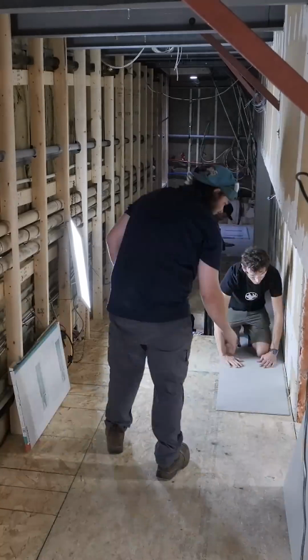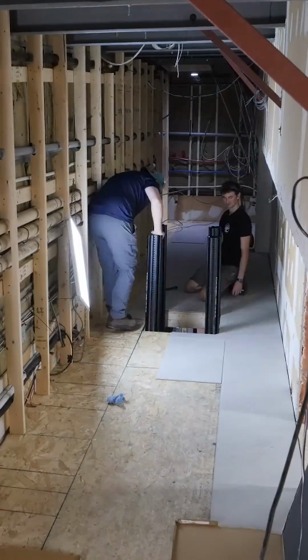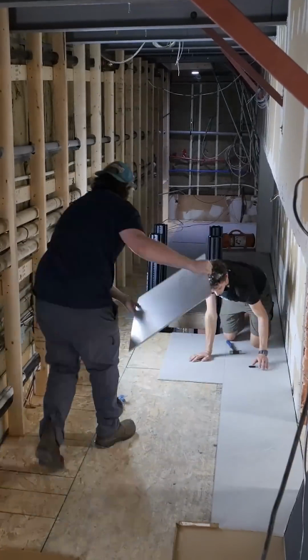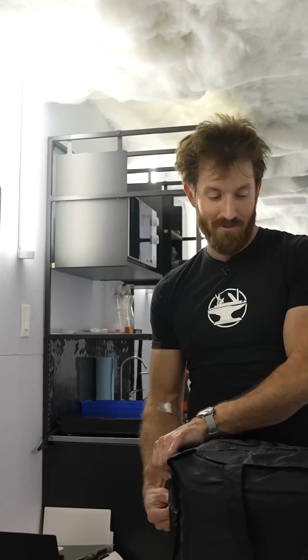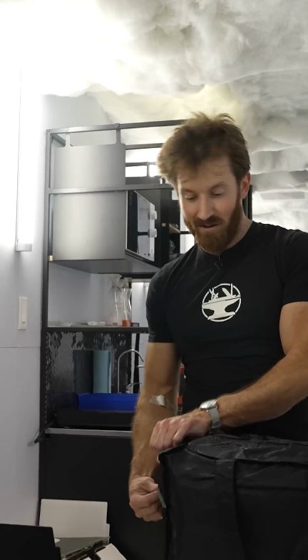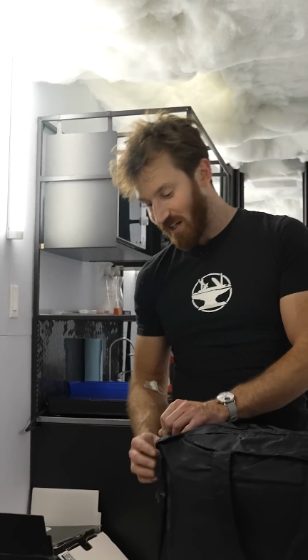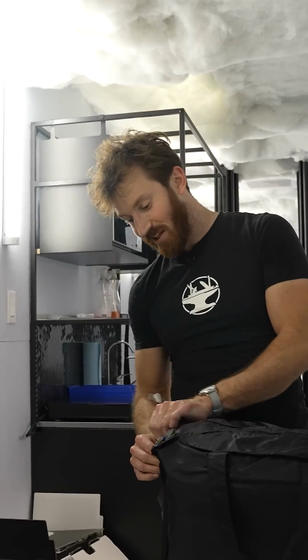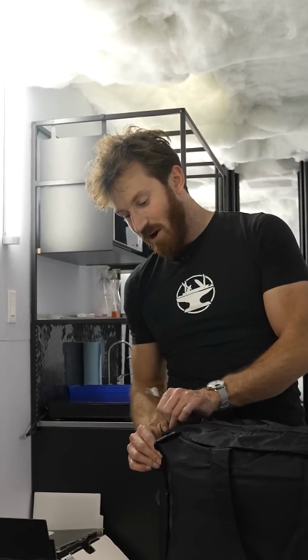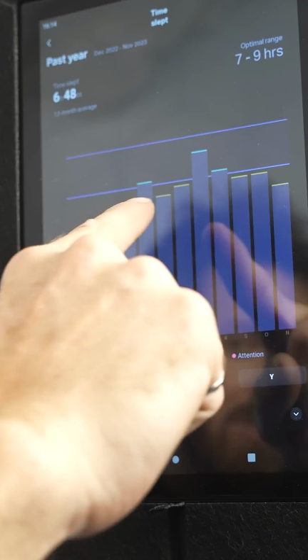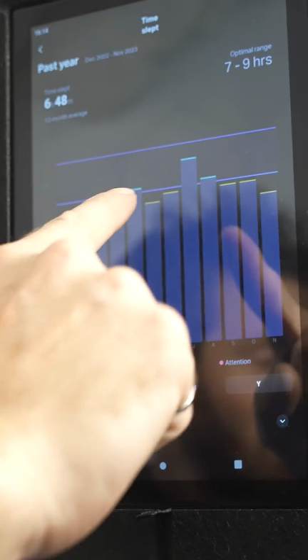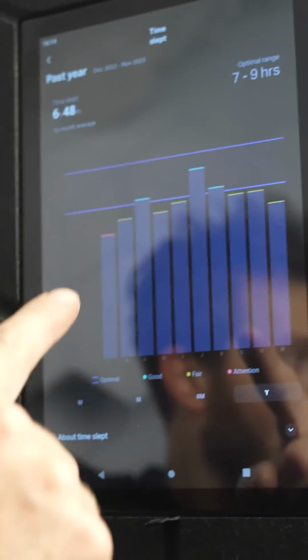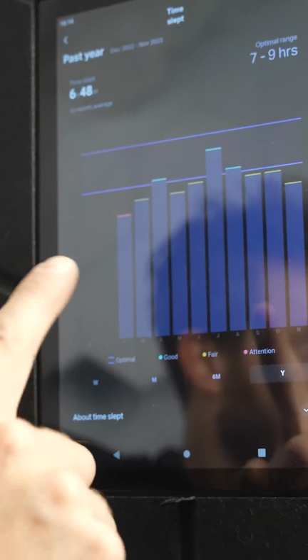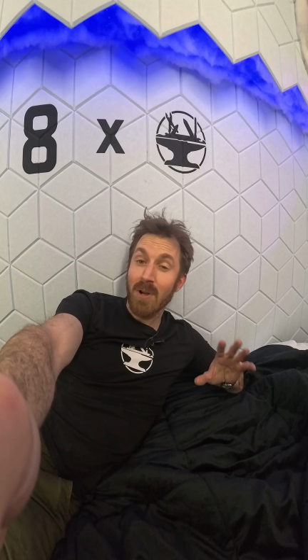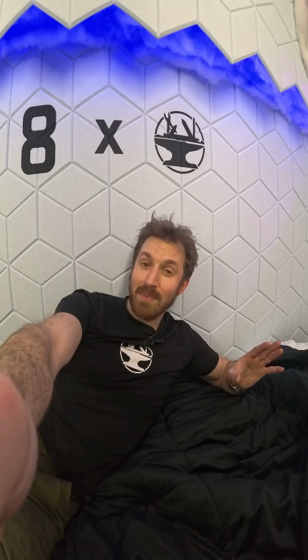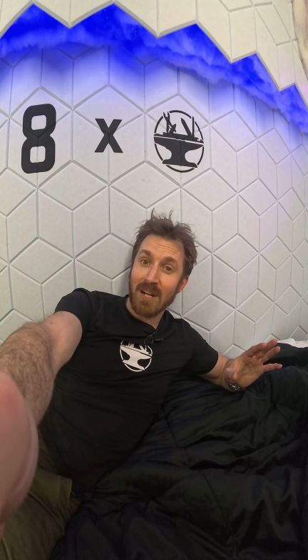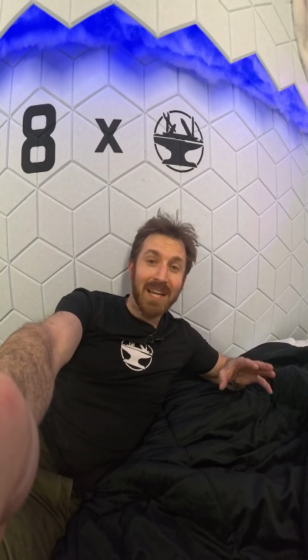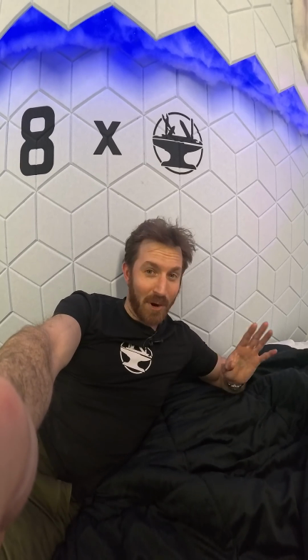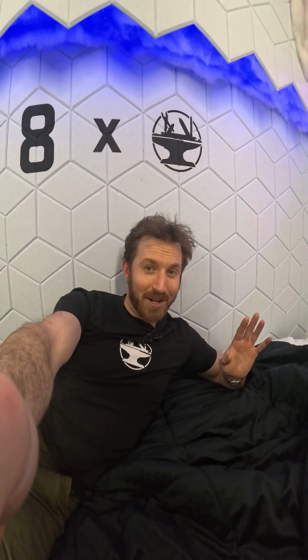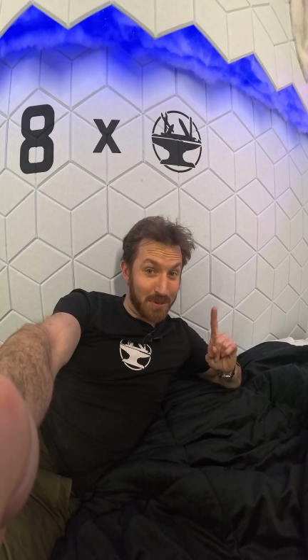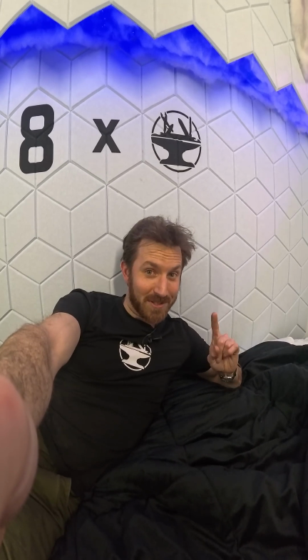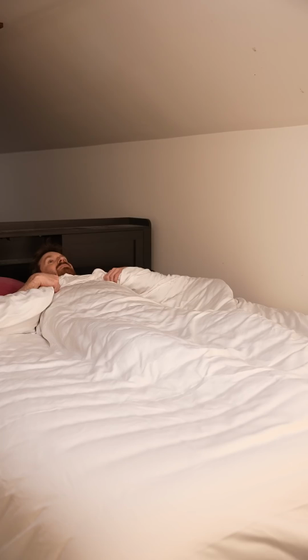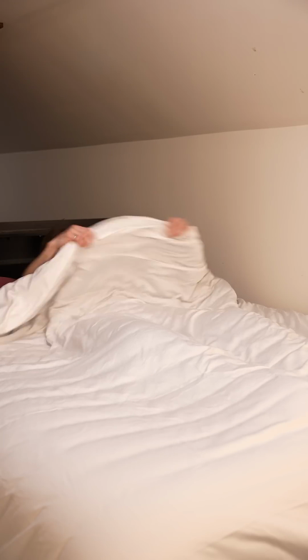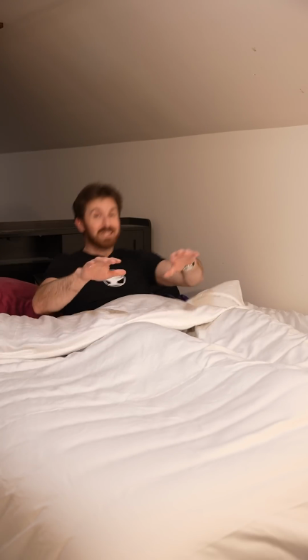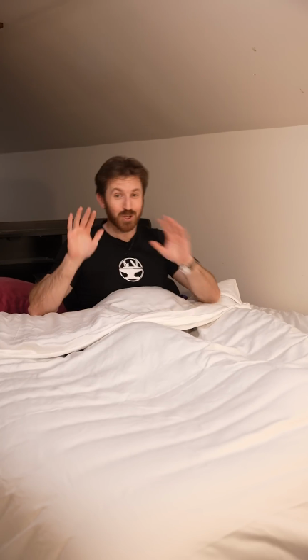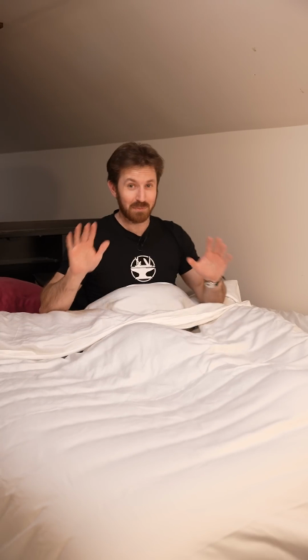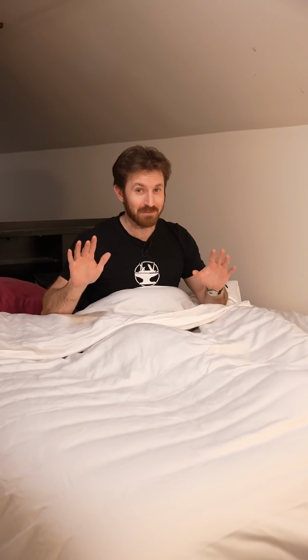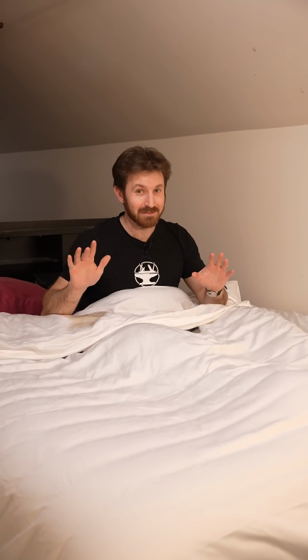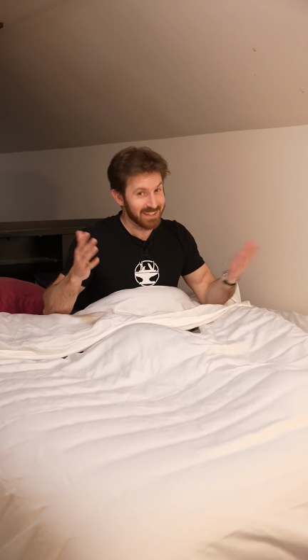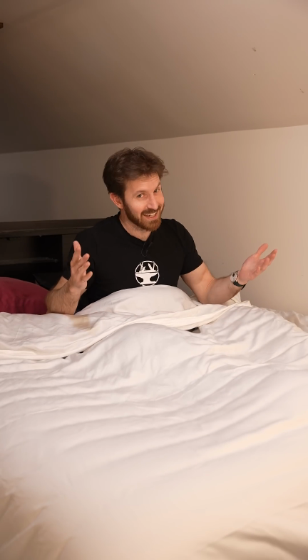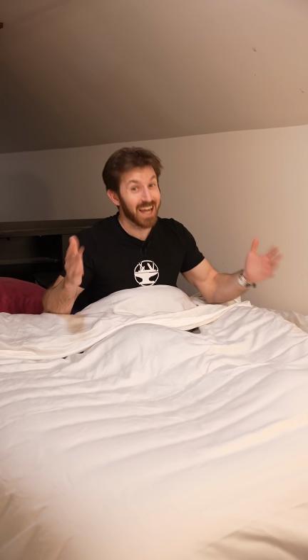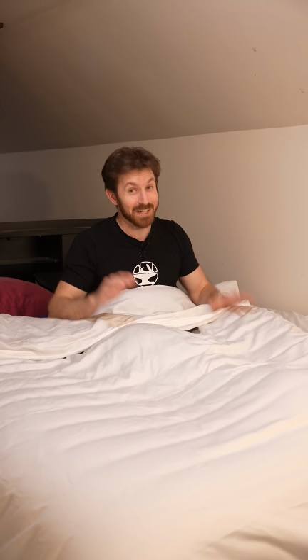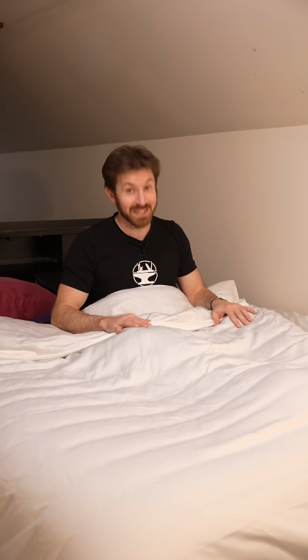When we first built this, I had just gotten the Pod 3. And honestly, it's changed the way I sleep — way better recovery and way more energy for builds. And 8 Sleep just dropped the Pod 5, and yeah, I upgraded immediately.